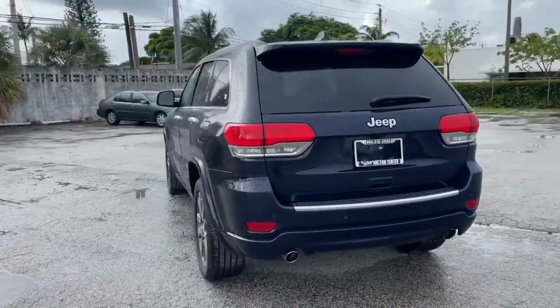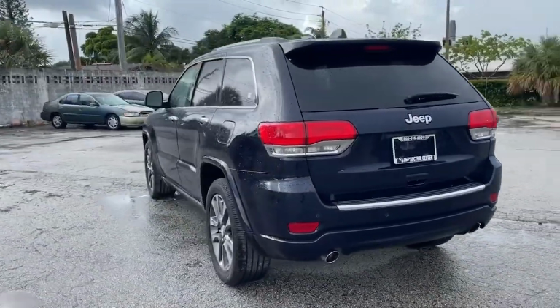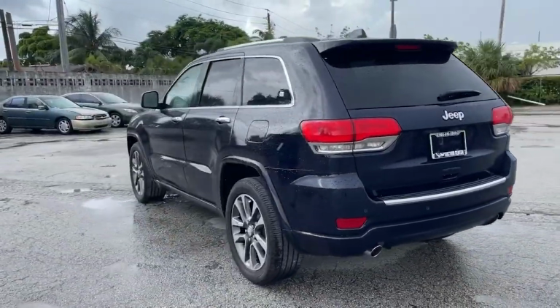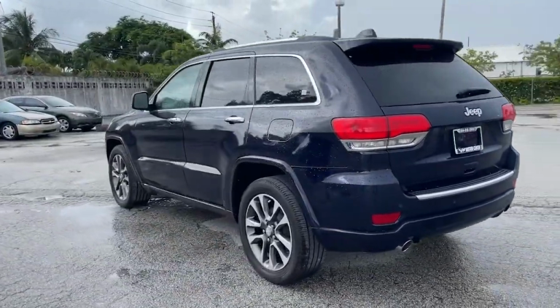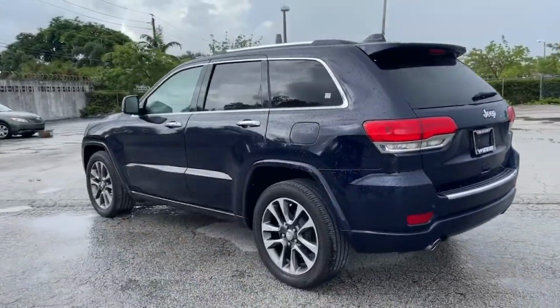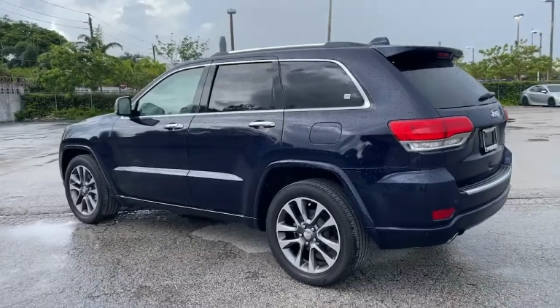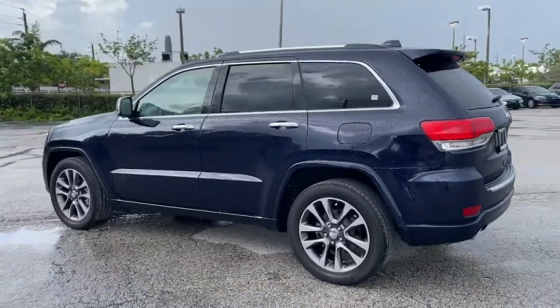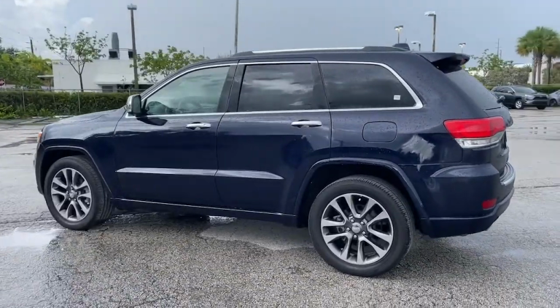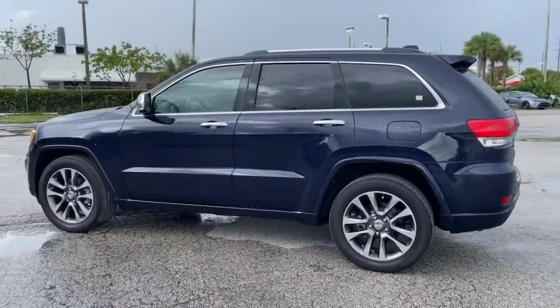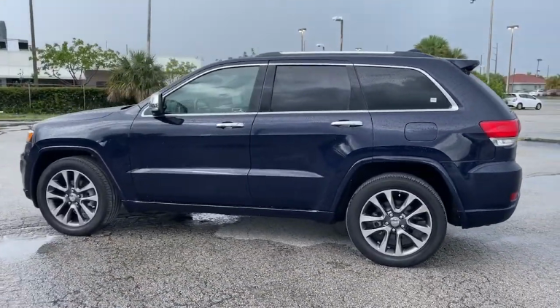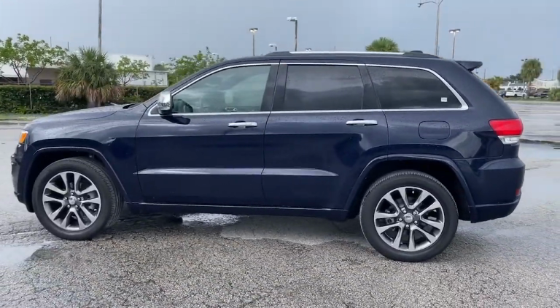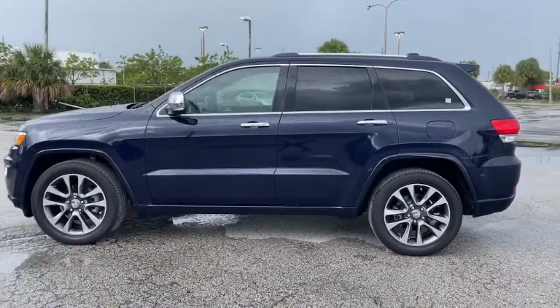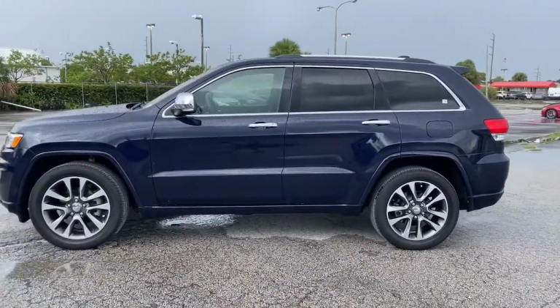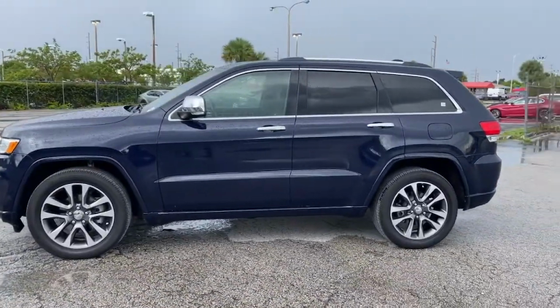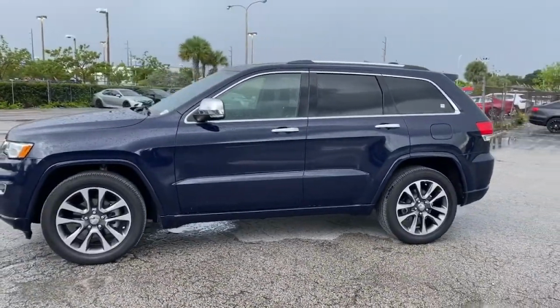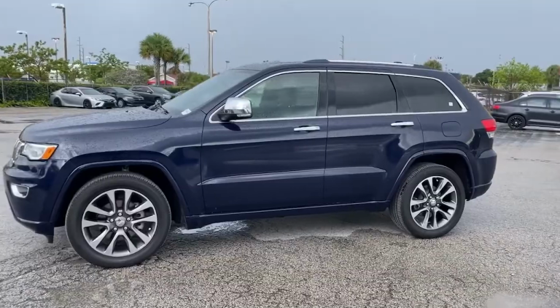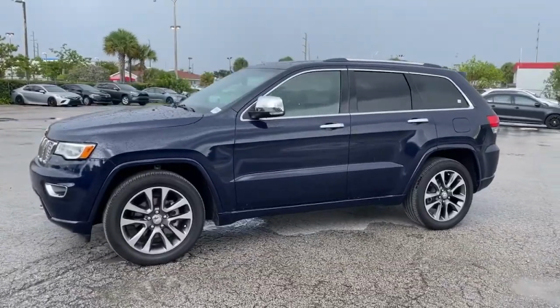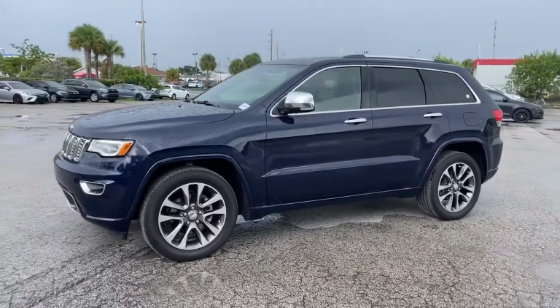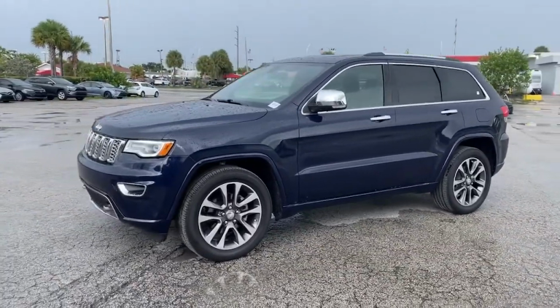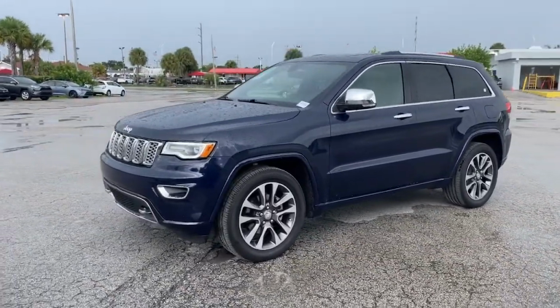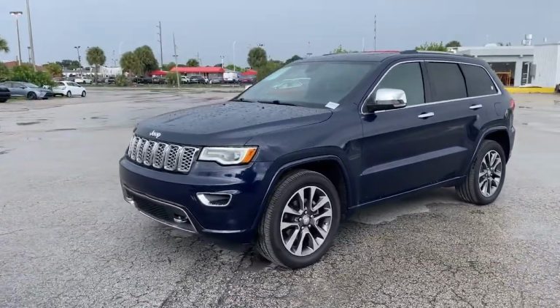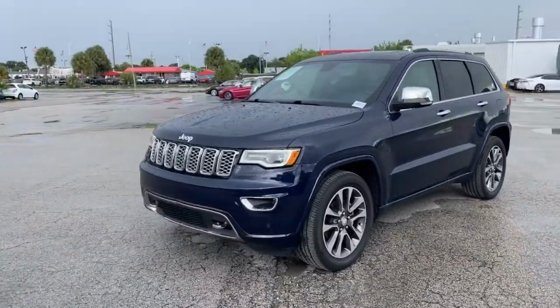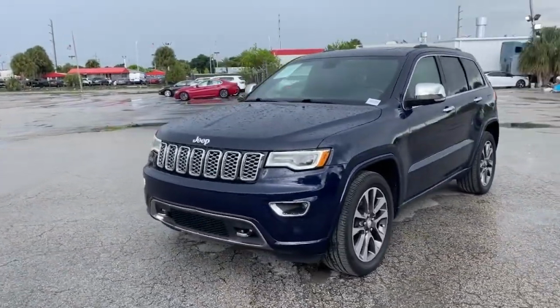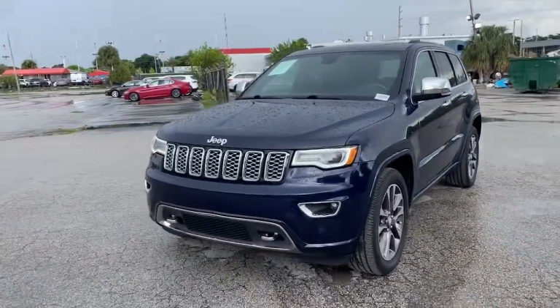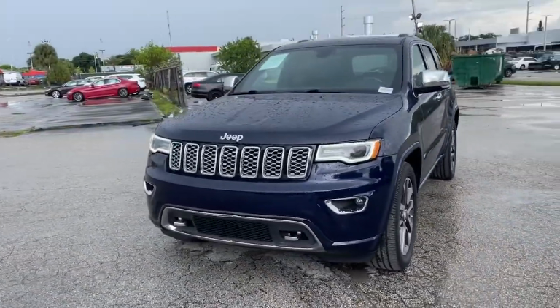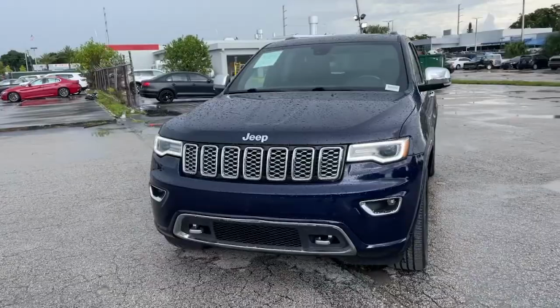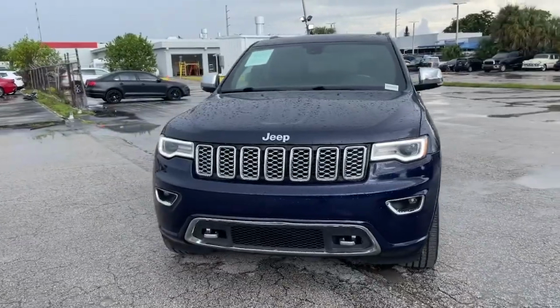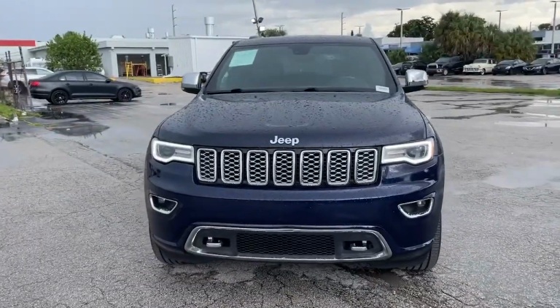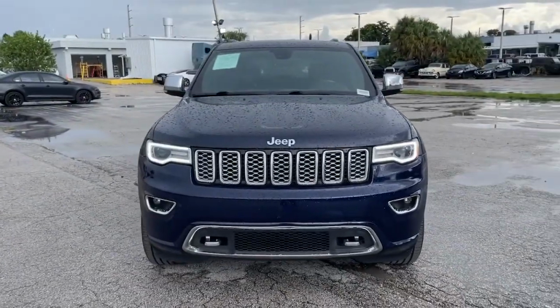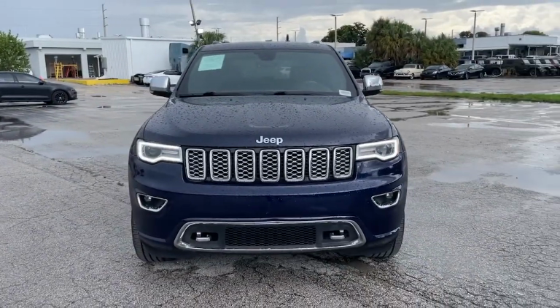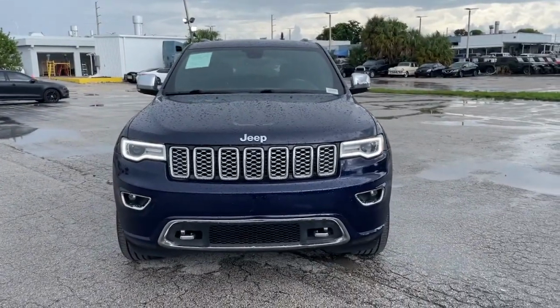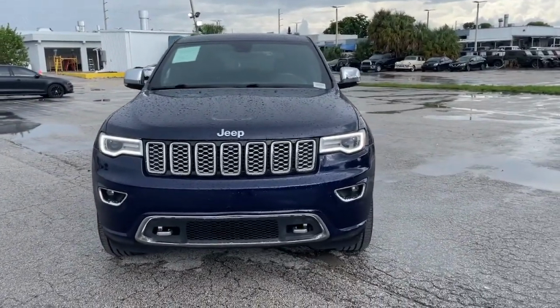These are just some of the great options this vehicle comes with: keyless entry, navigation system, sun and moonroof, satellite radio, power passenger seat, backup camera, power lift gate, heated rear seat, fog lamps, and heated front seat.